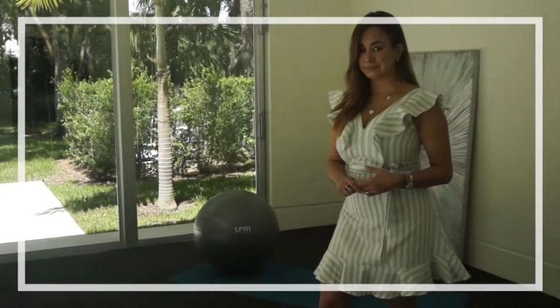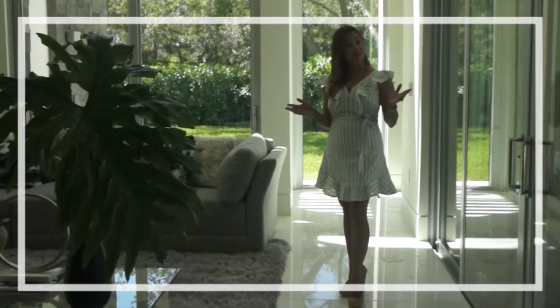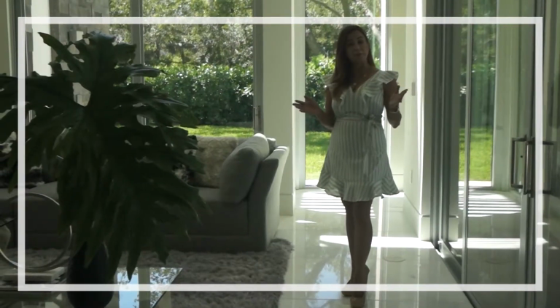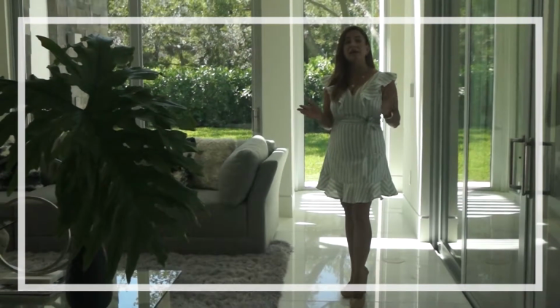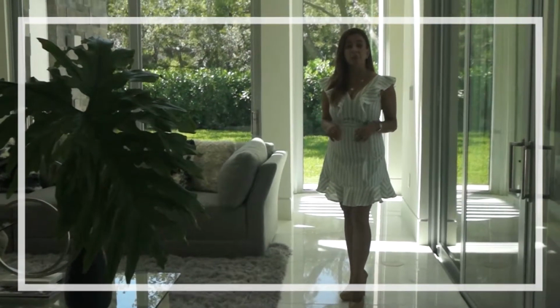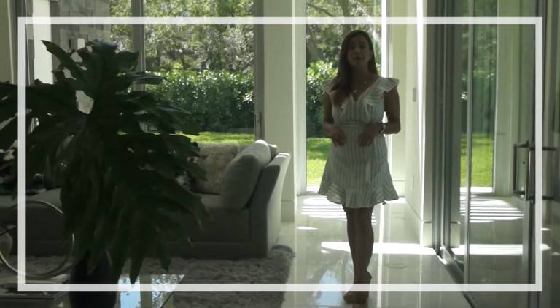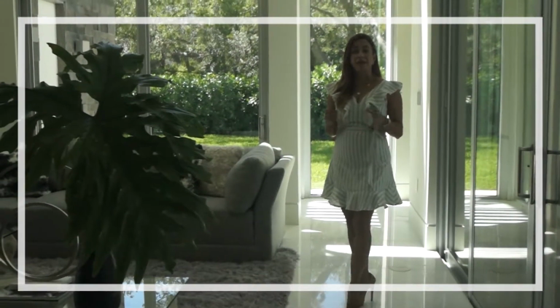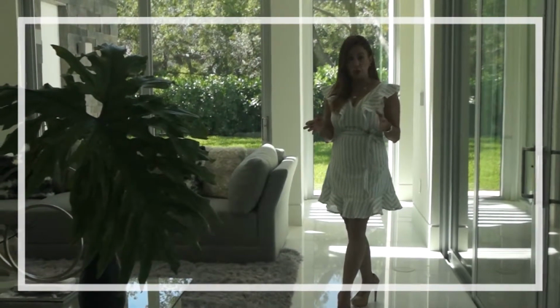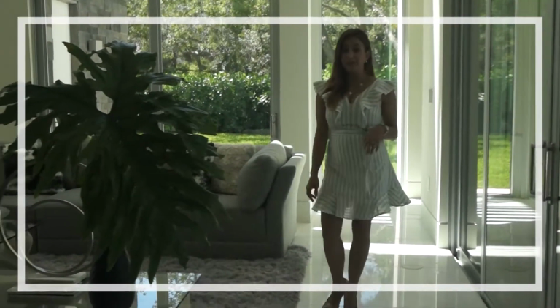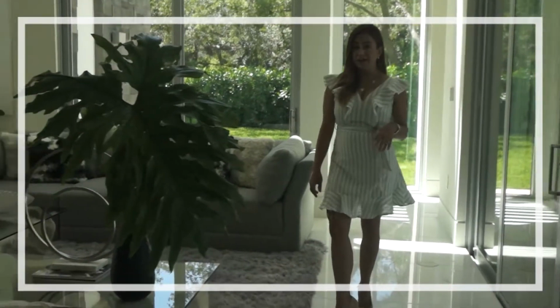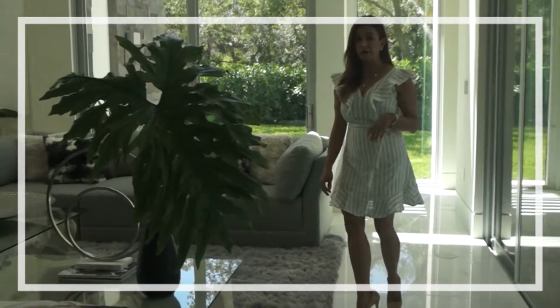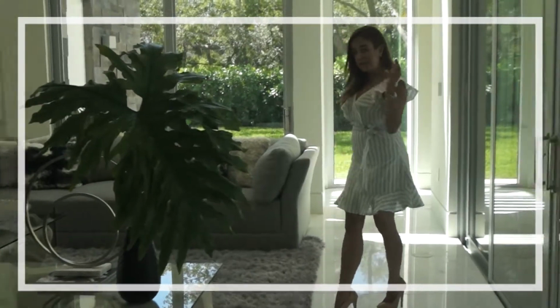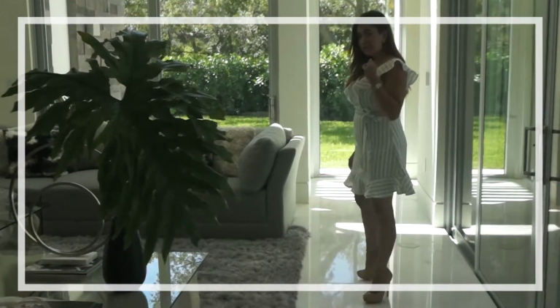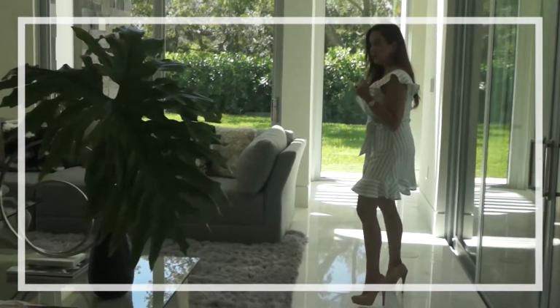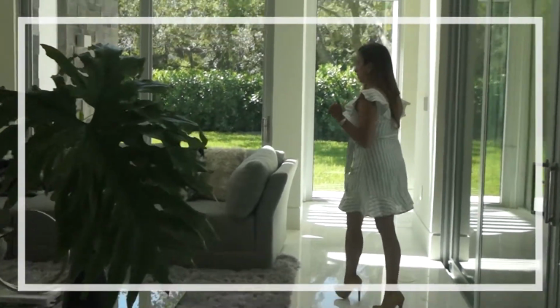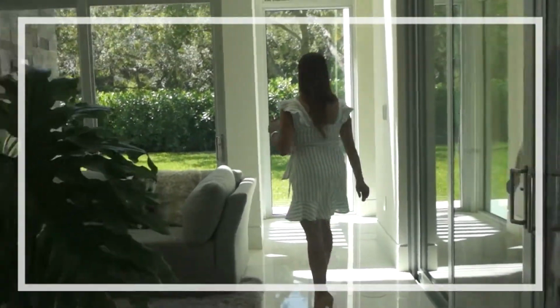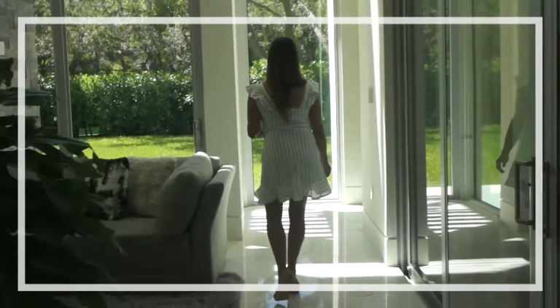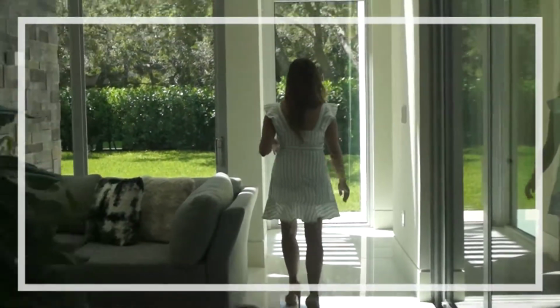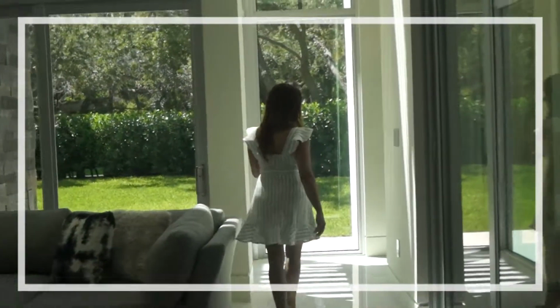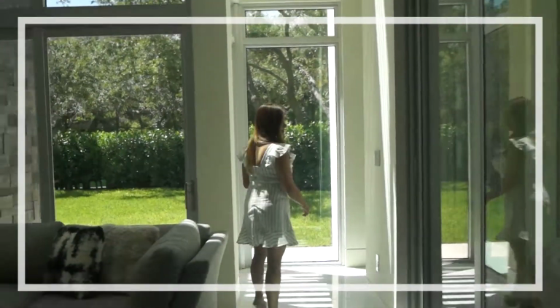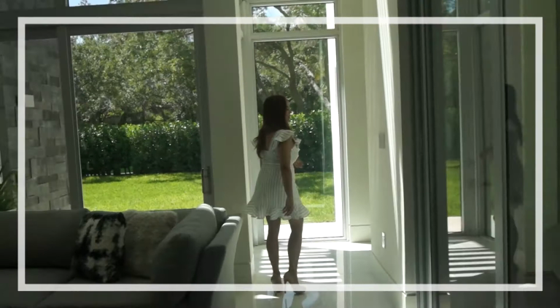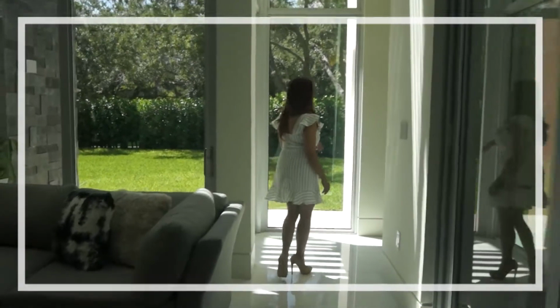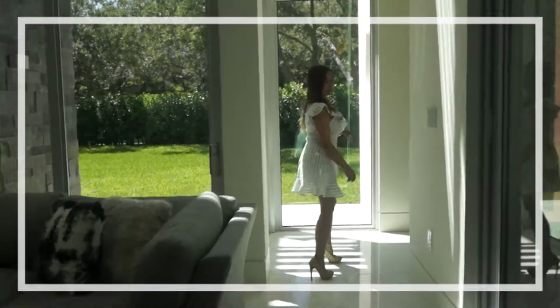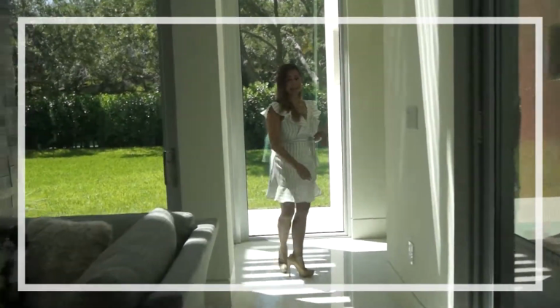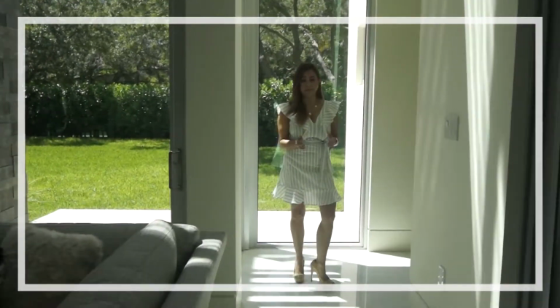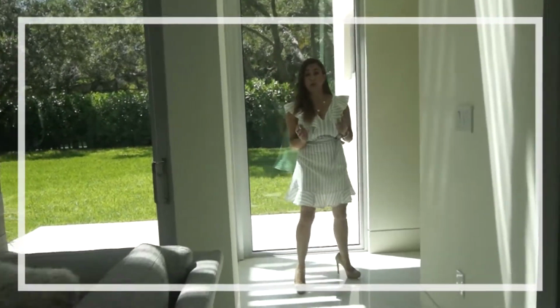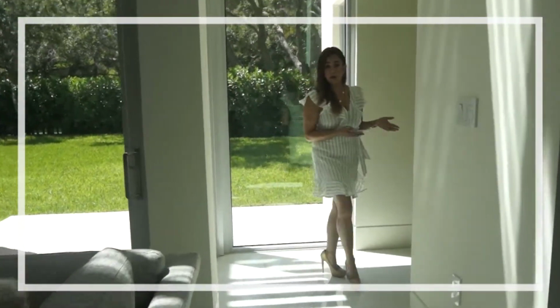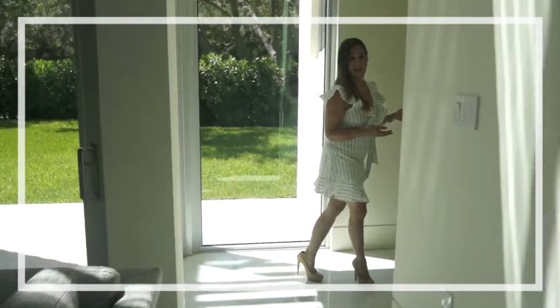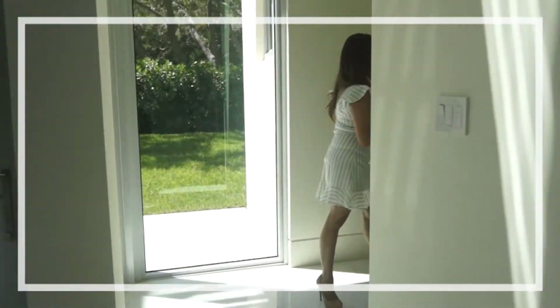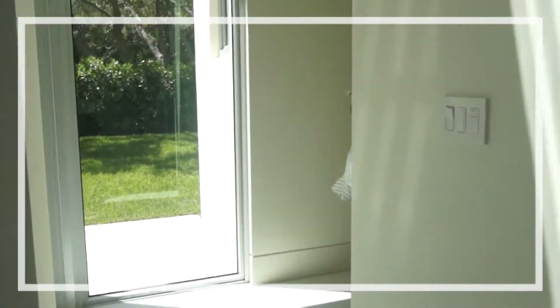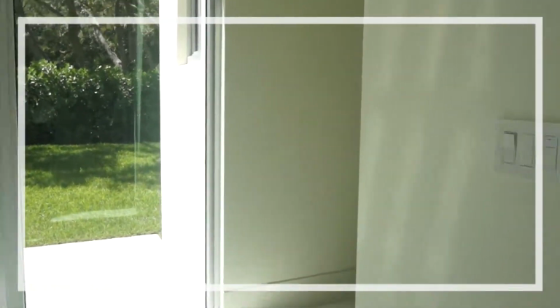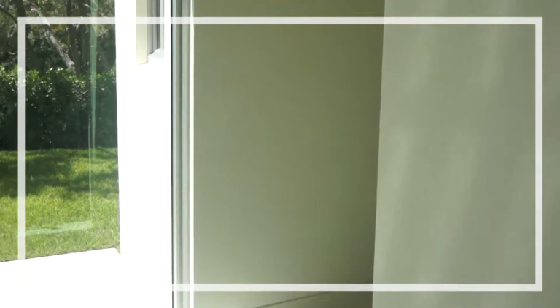This property also includes a dedicated office that I'm going to be showing you around. It's private, but at the same time it's overlooking the amazing backyard.